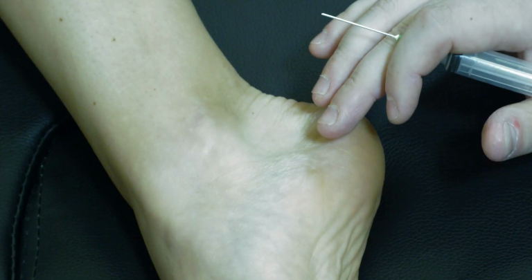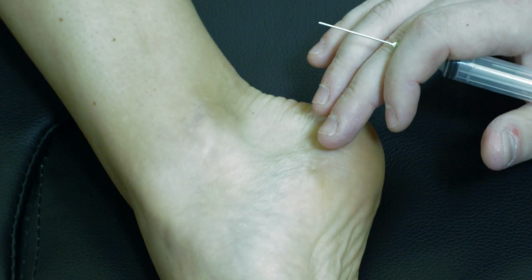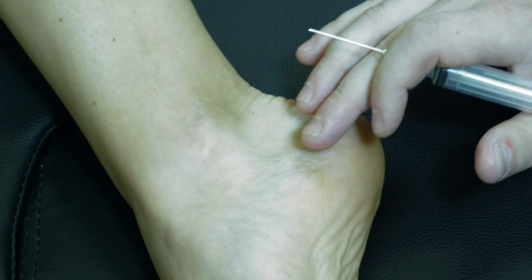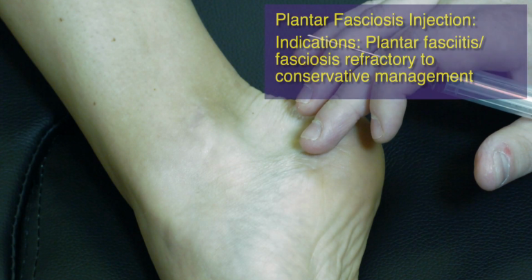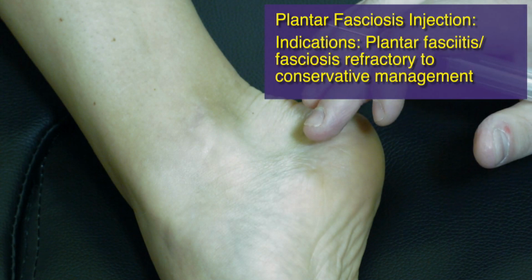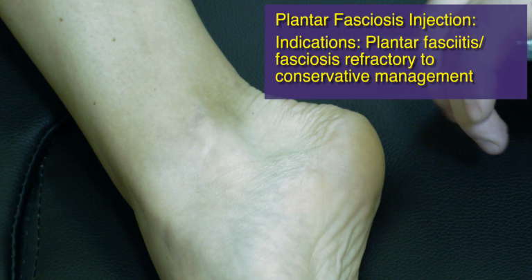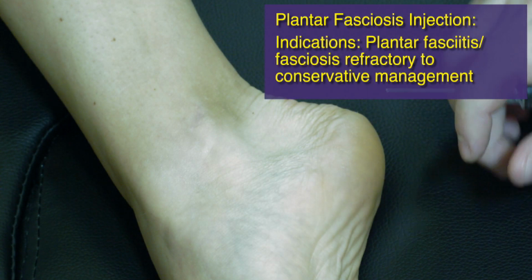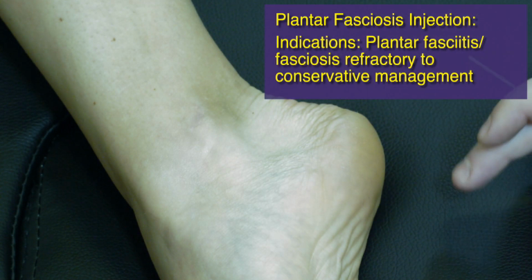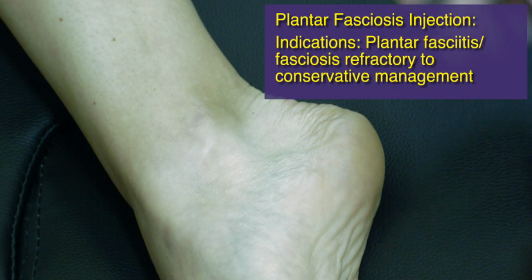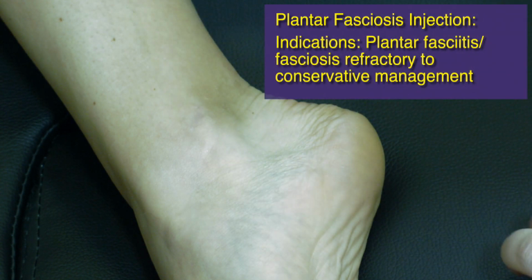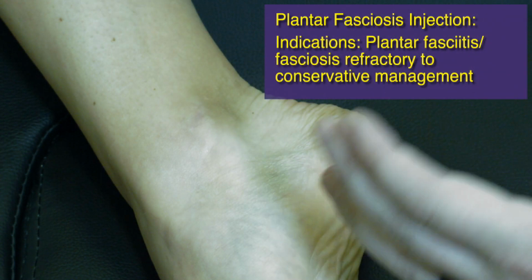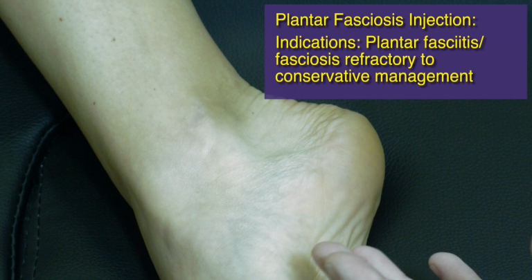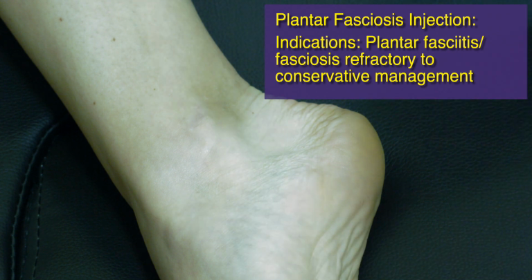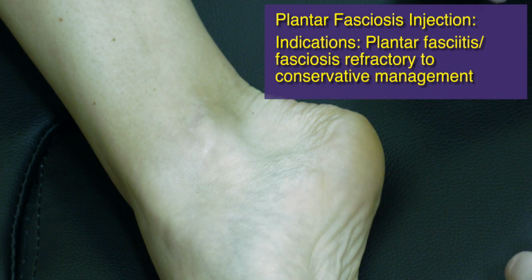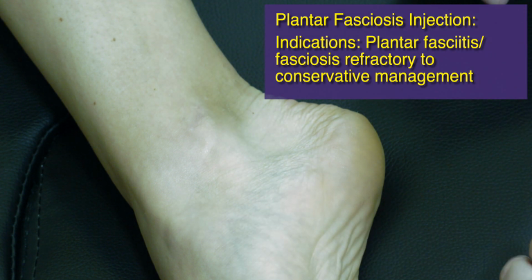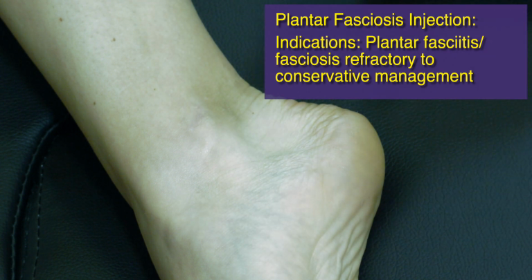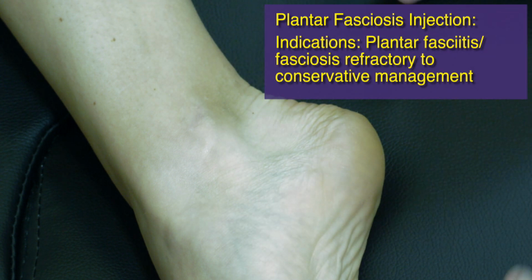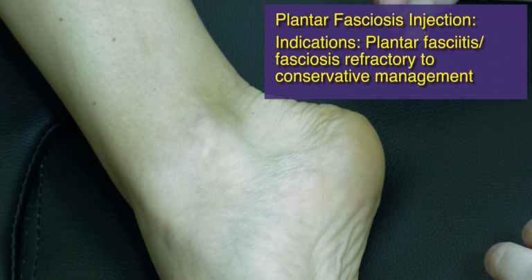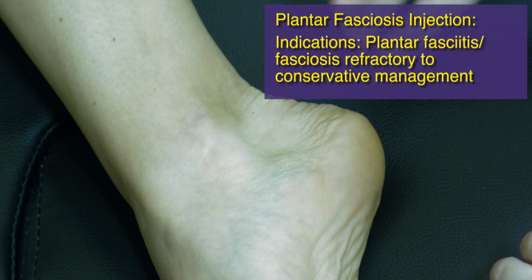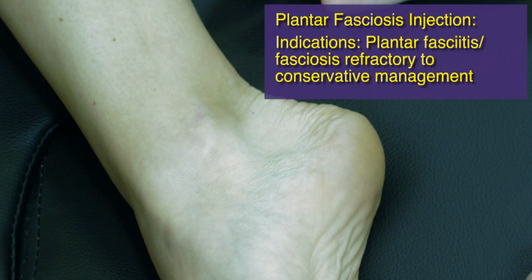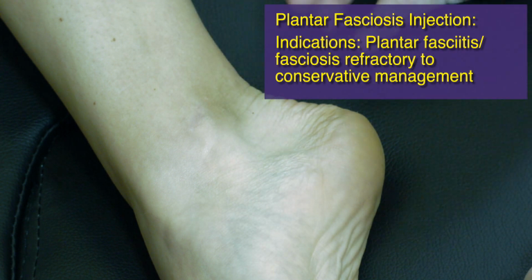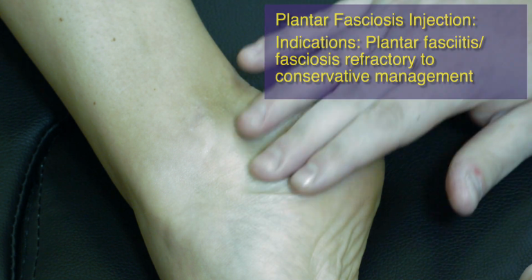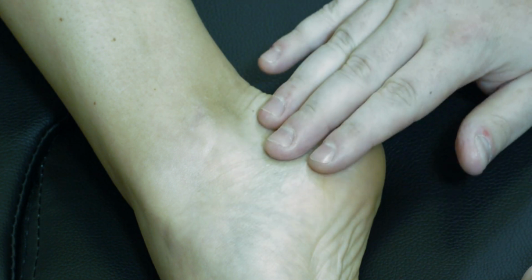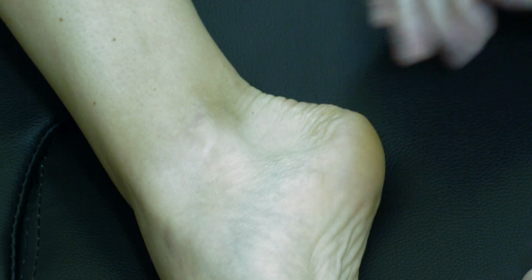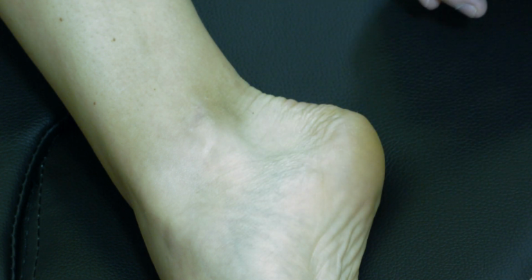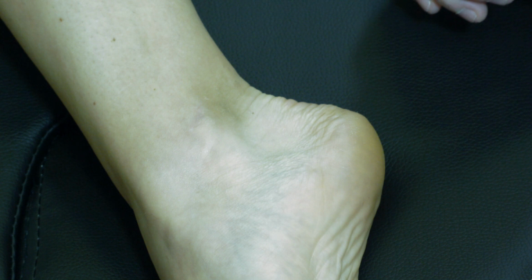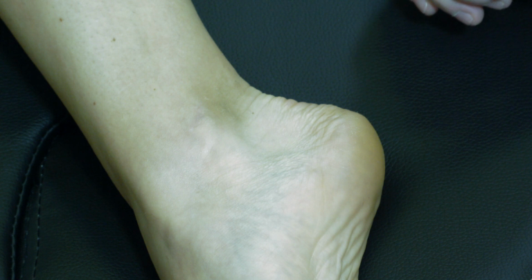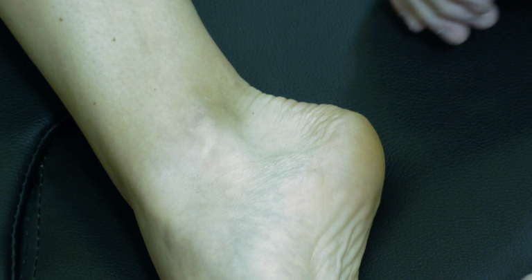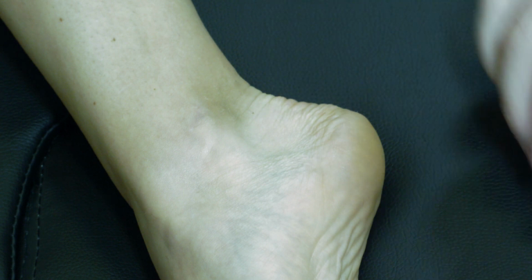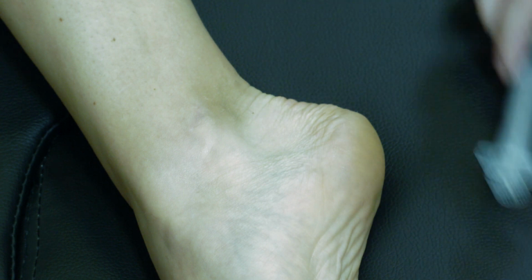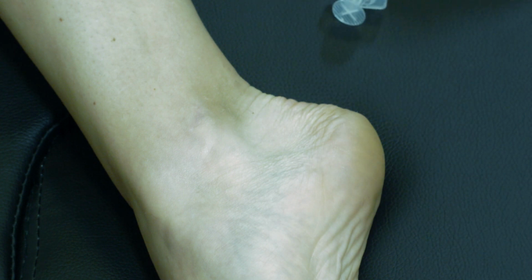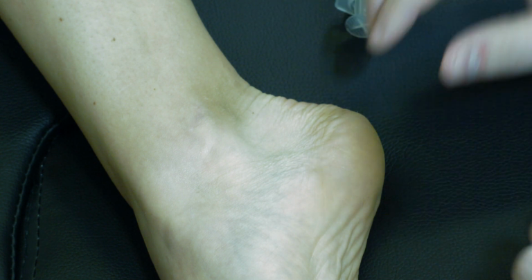For our next injection, we're going to cover the technique for plantar fasciitis or plantar fasciosis. In this position, we have the patient externally rotated. You could also do this with them side lying on the affected side to open up the medial aspect of the foot.